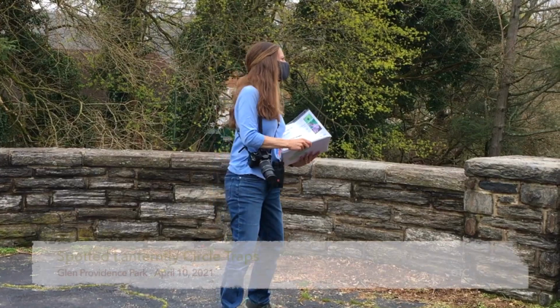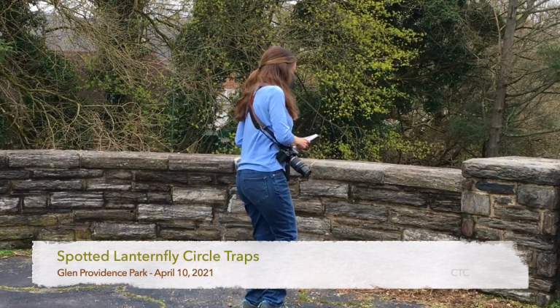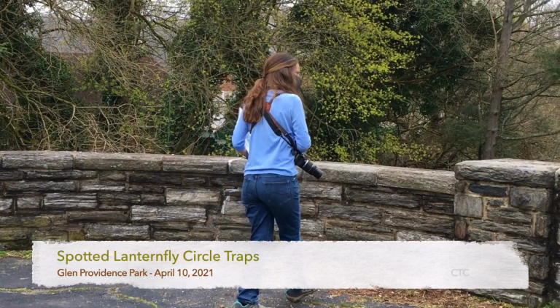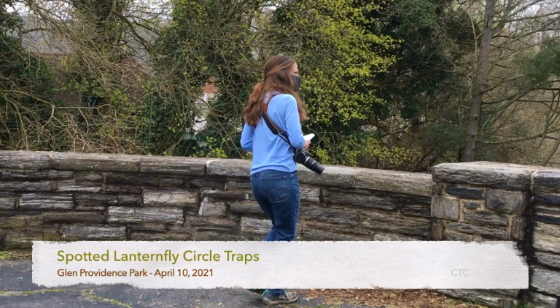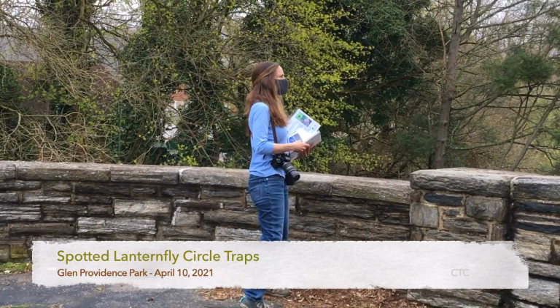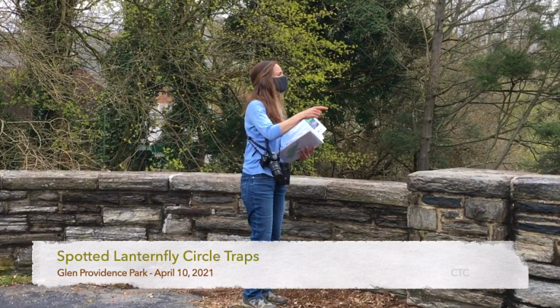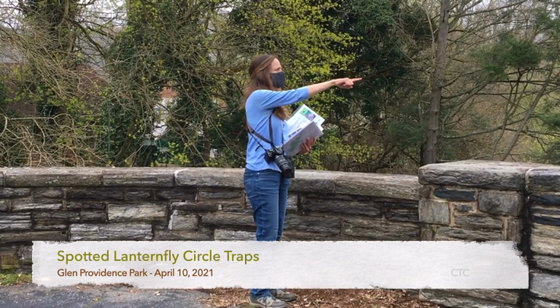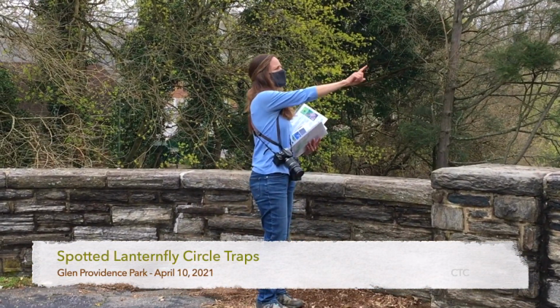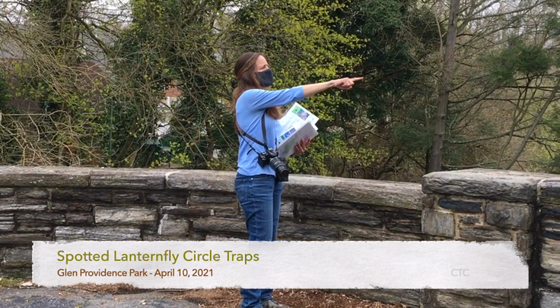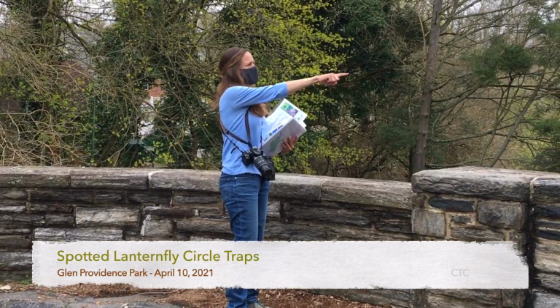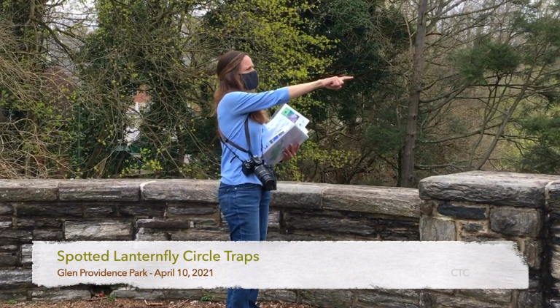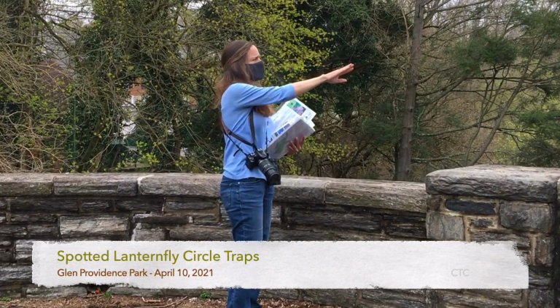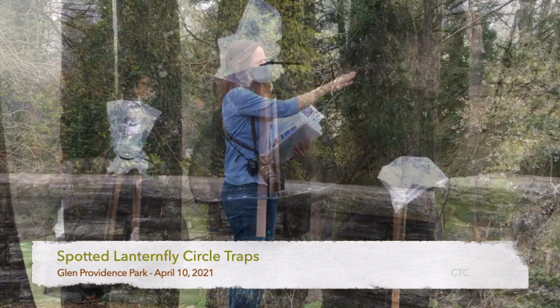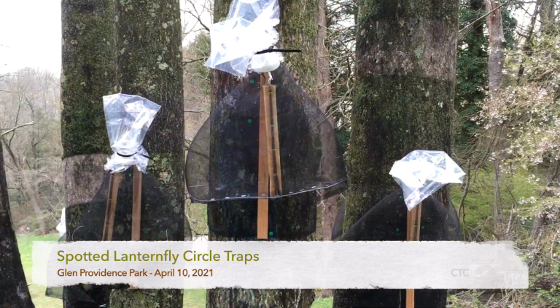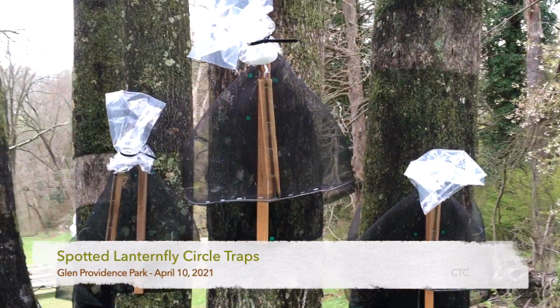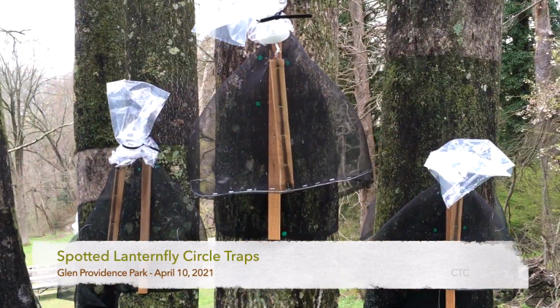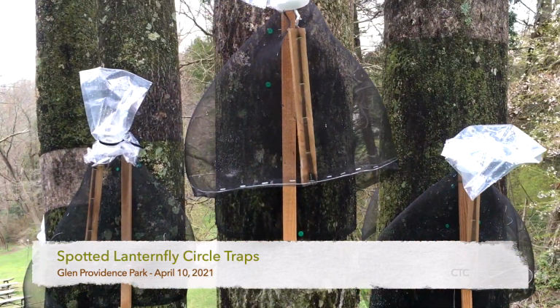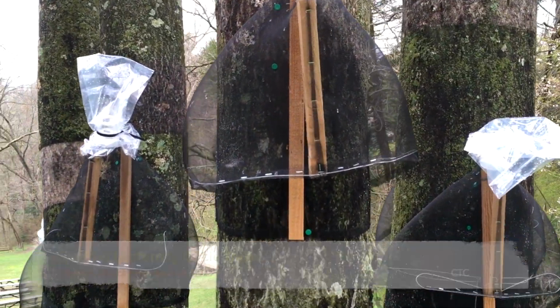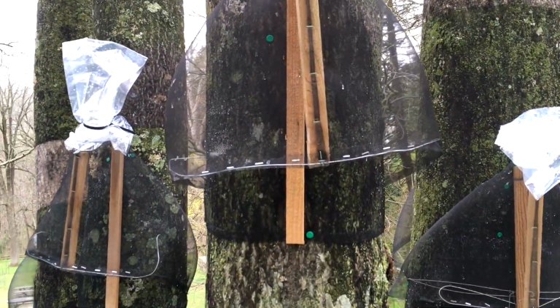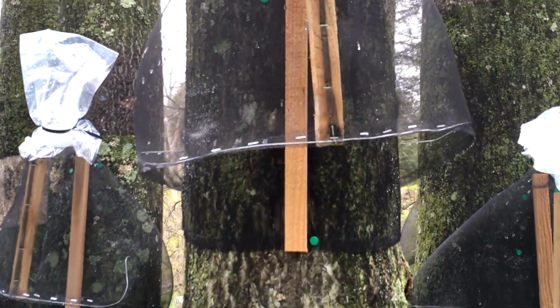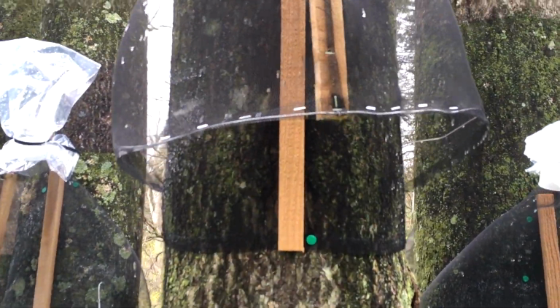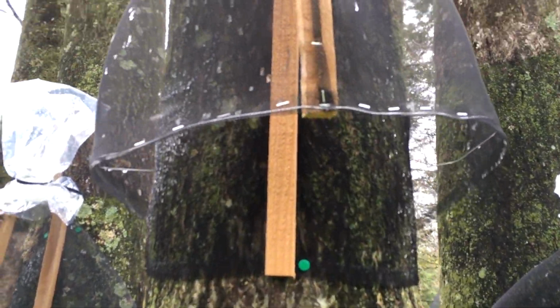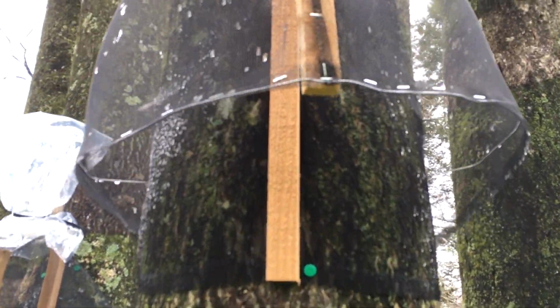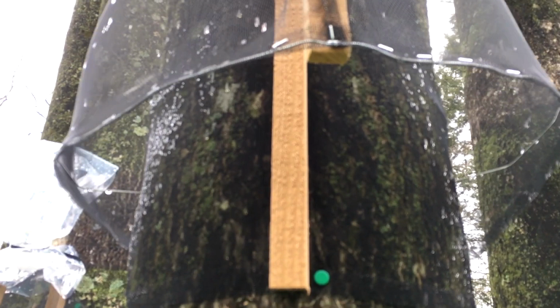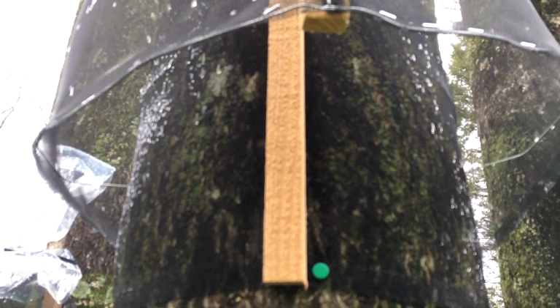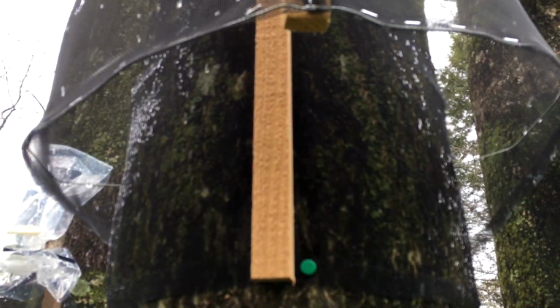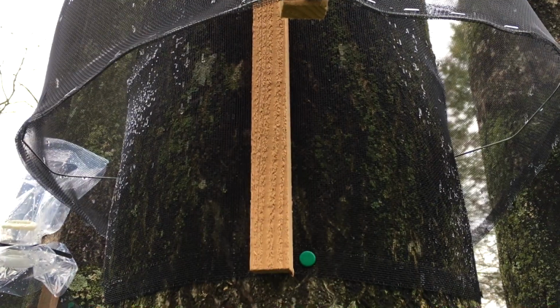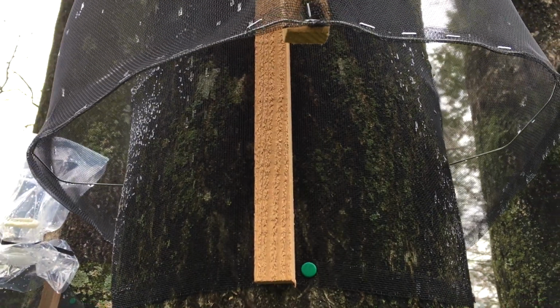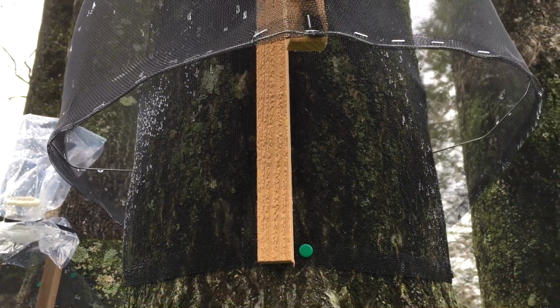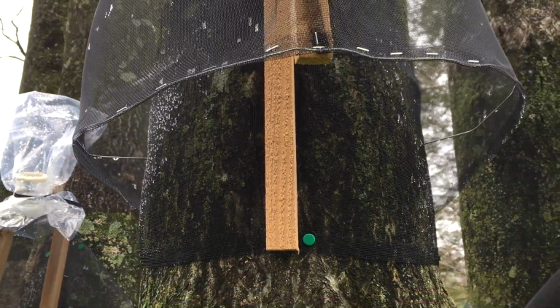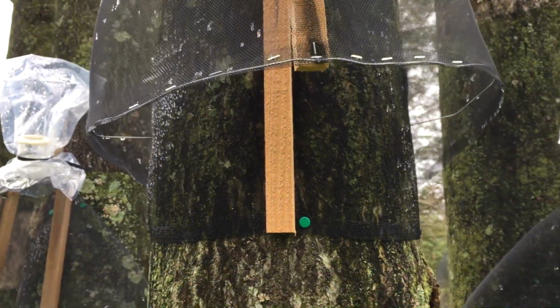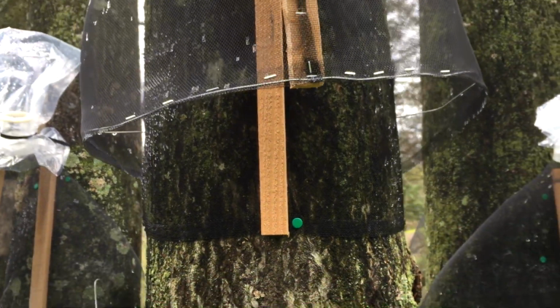You will notice — I don't know if you can see them from here — if you look through, there are strange-looking things on some trees. If you look through the dogwood, there are strange-looking things on the side of the hill. They are spotted lanternfly traps.